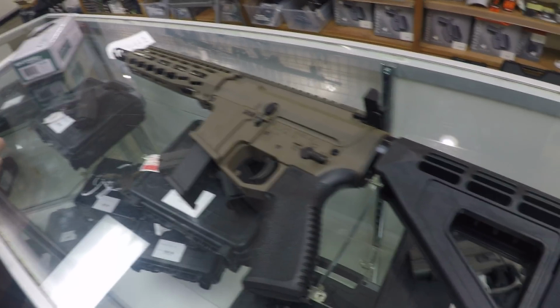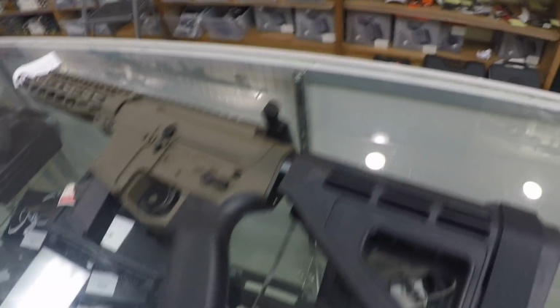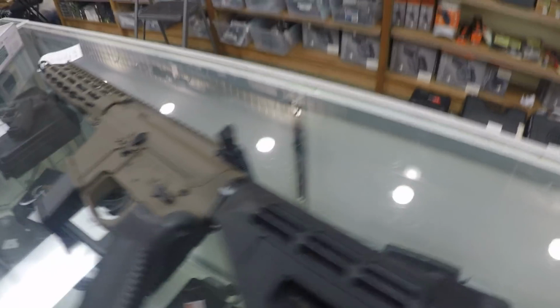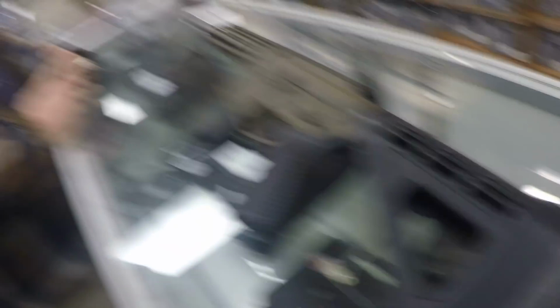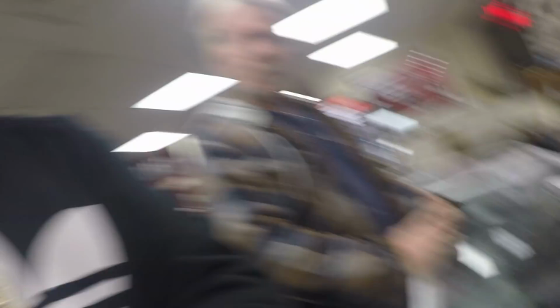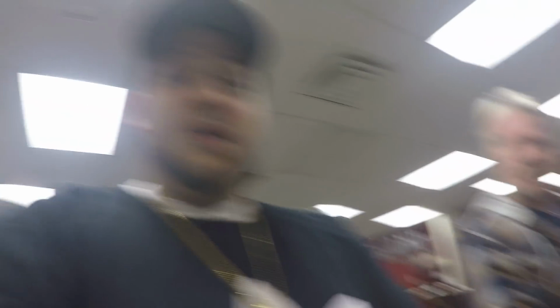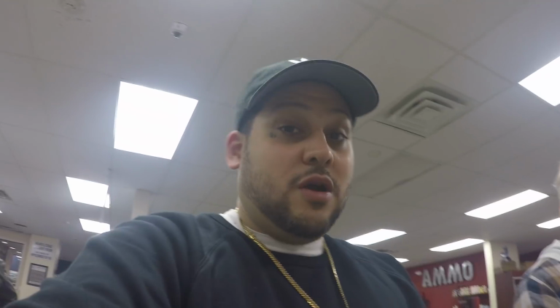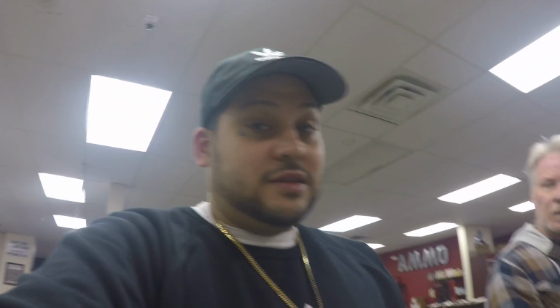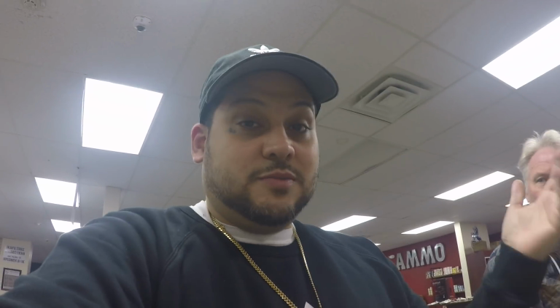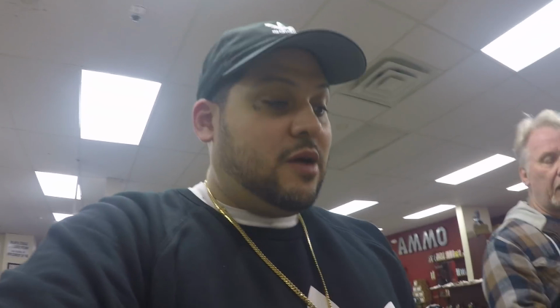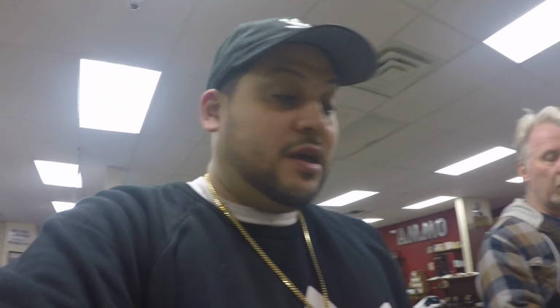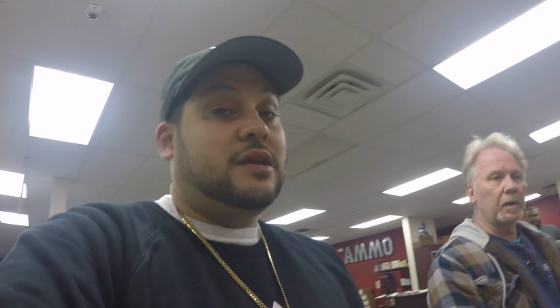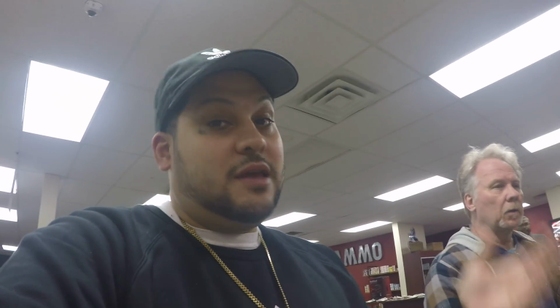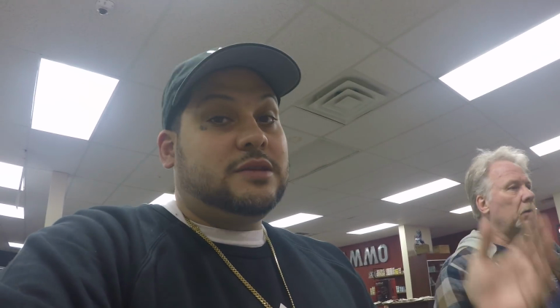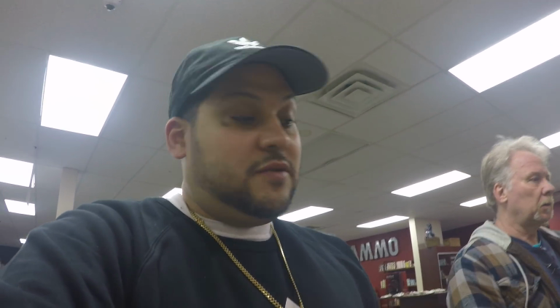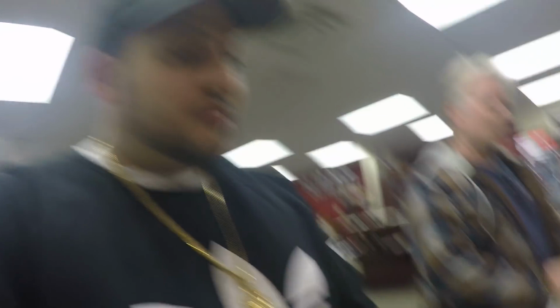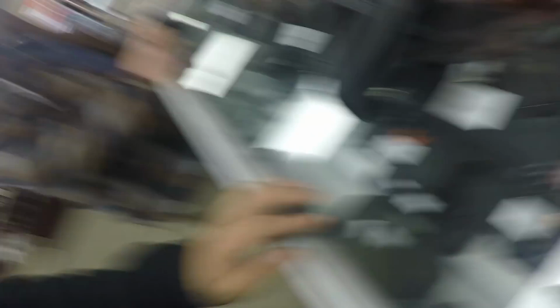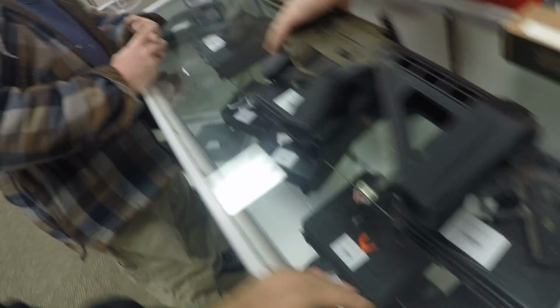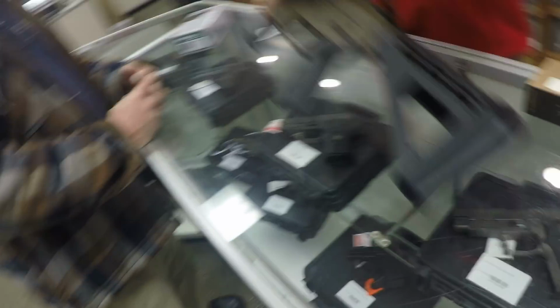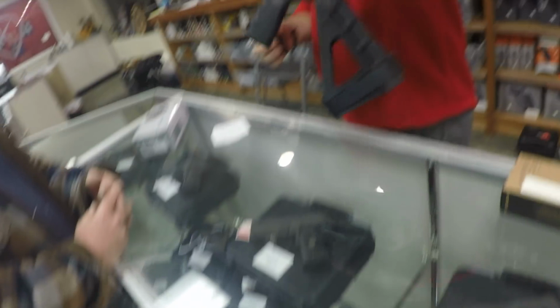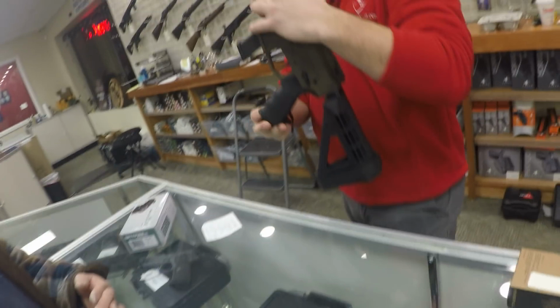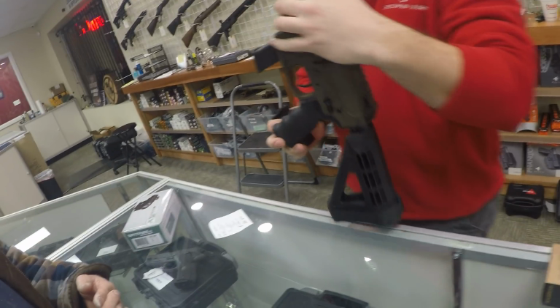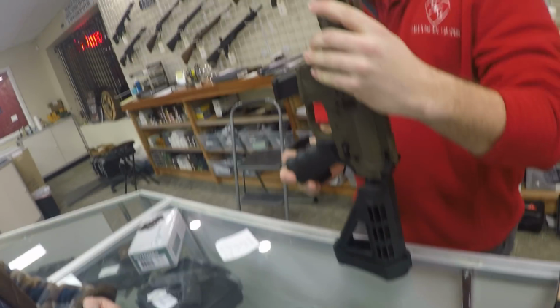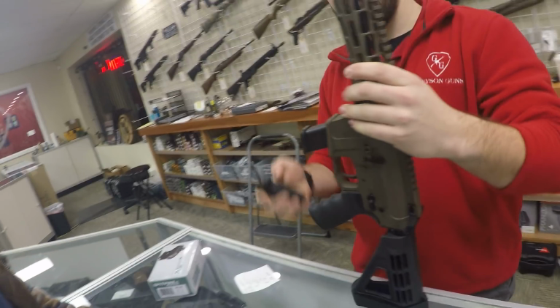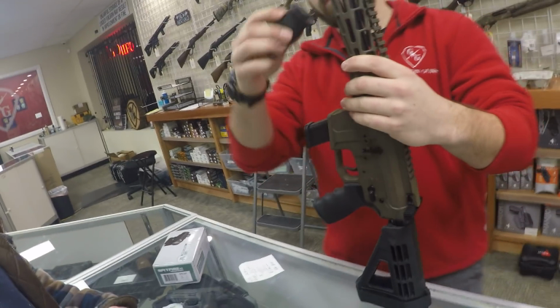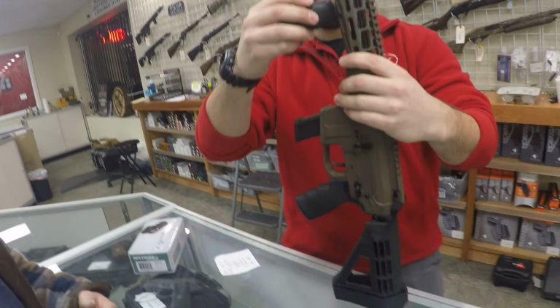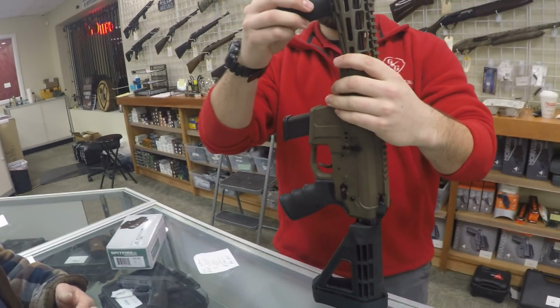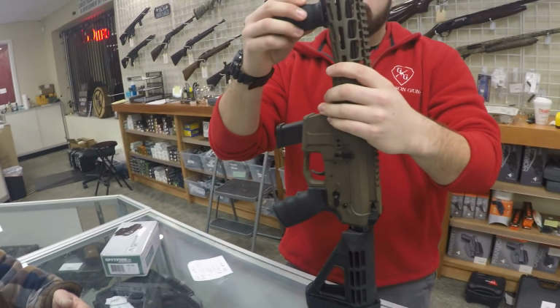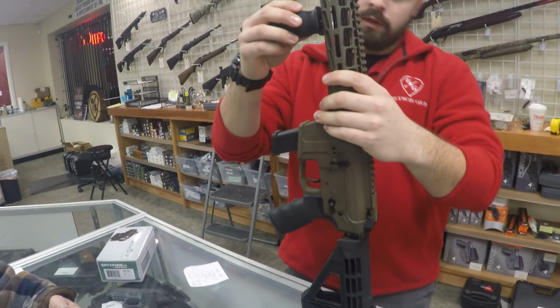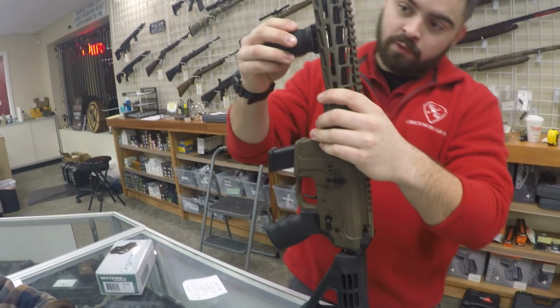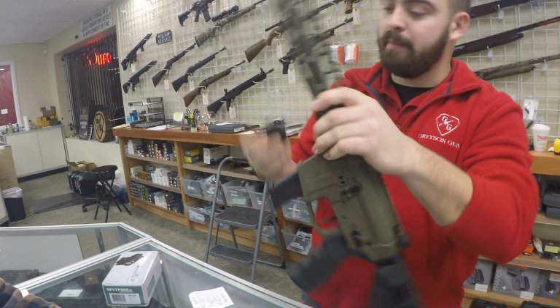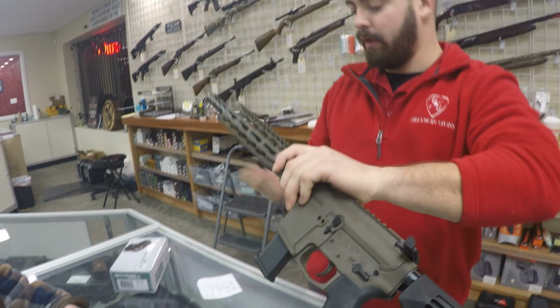I know a lot of people down south, they don't have to worry about these things. But when you're up in Connecticut, it's a different thing. So right now they're putting the pistol grip on there. This thing is for the MOE grip.